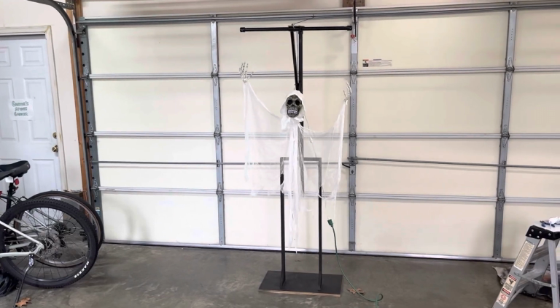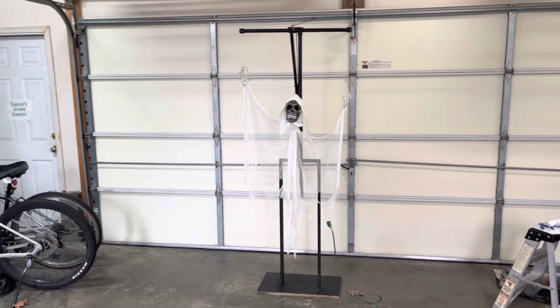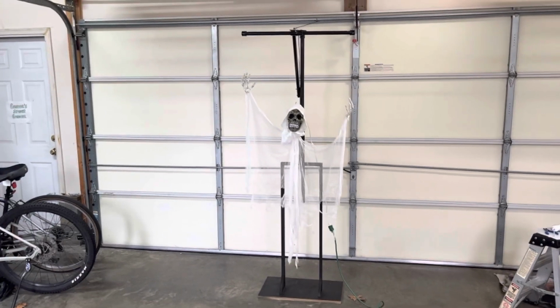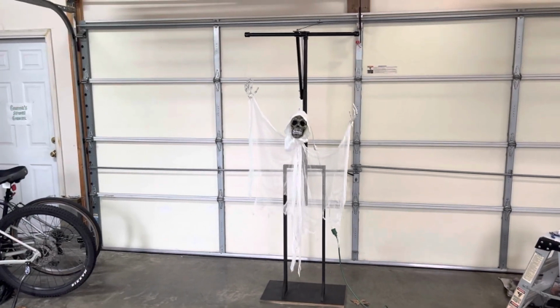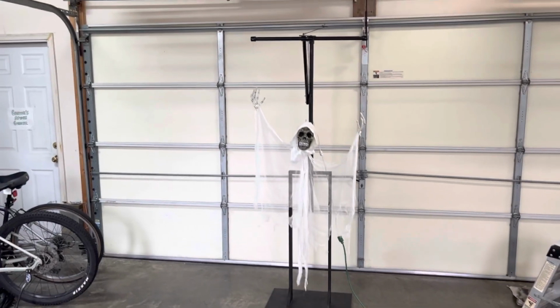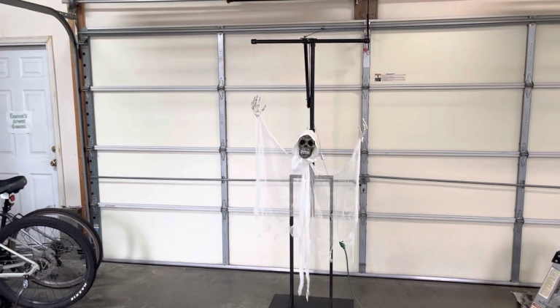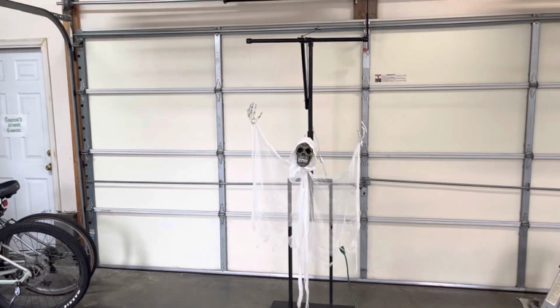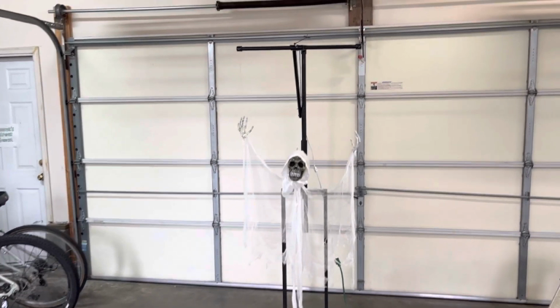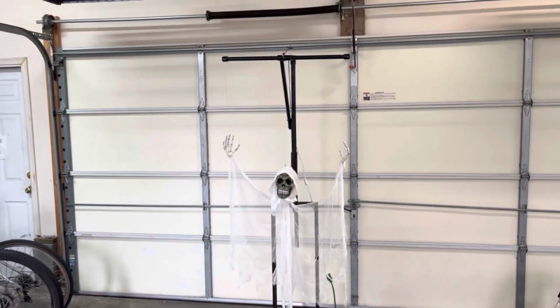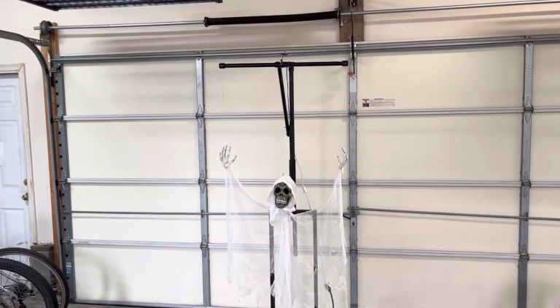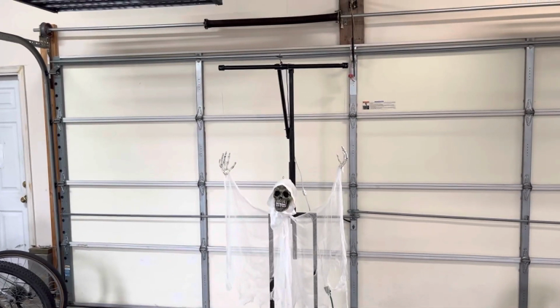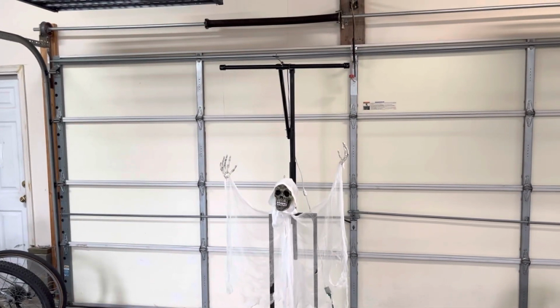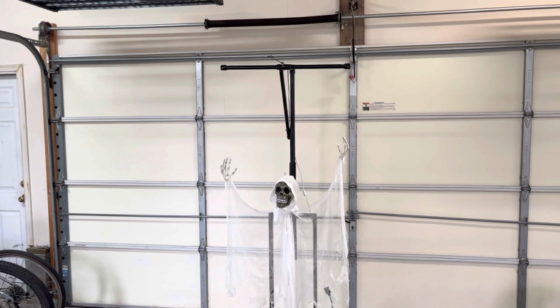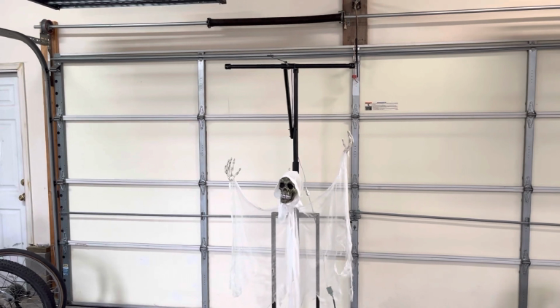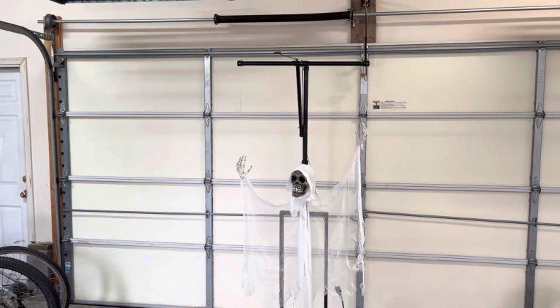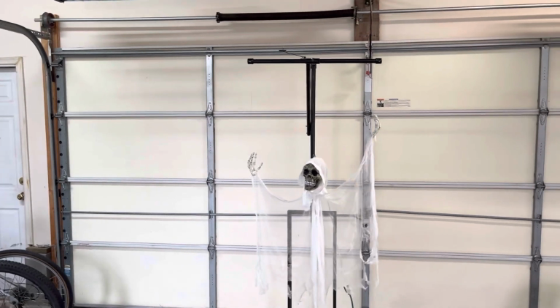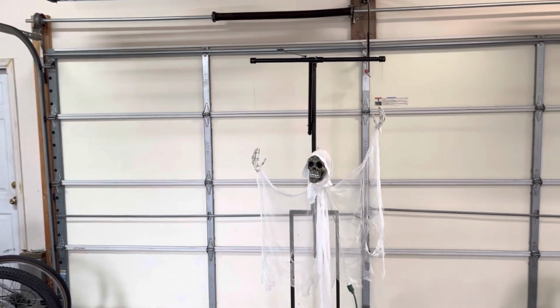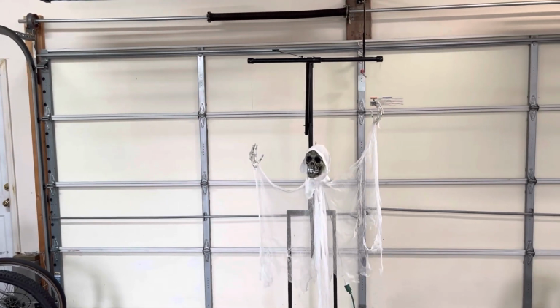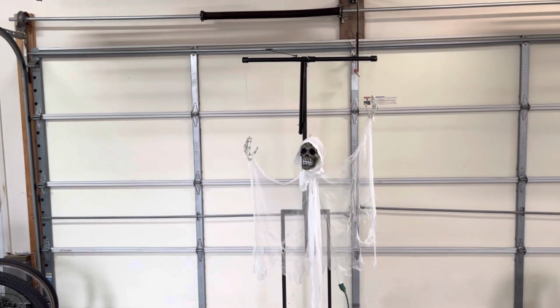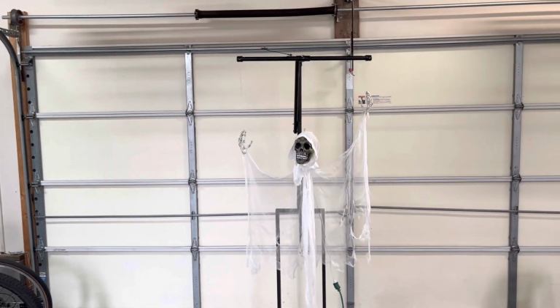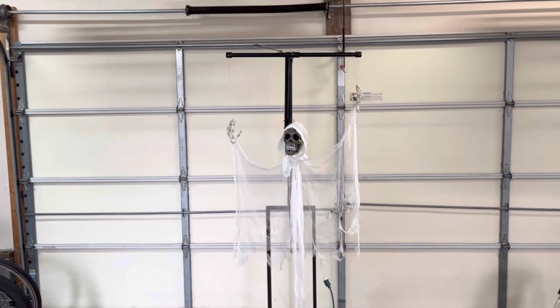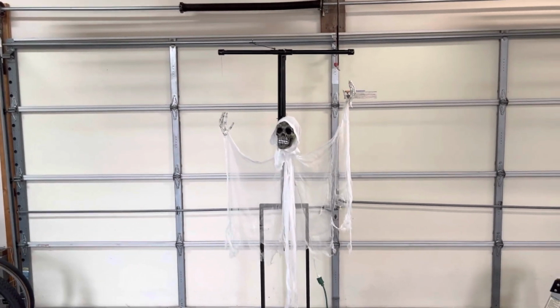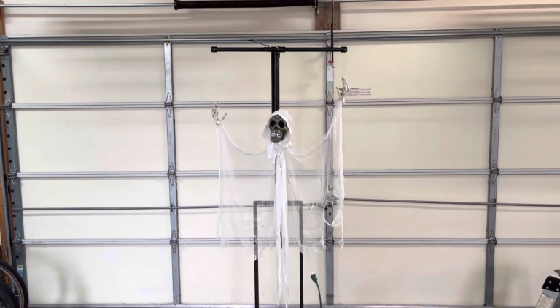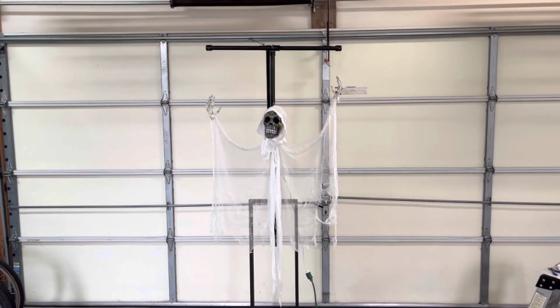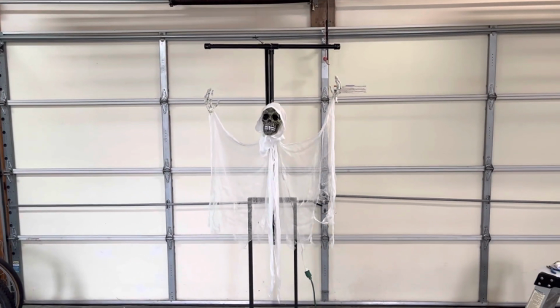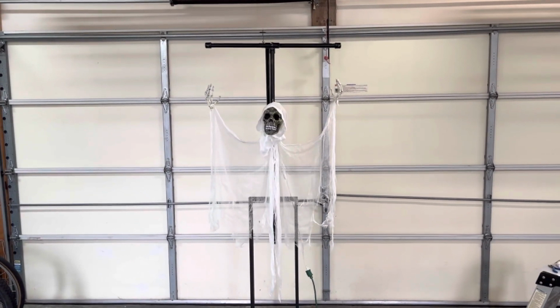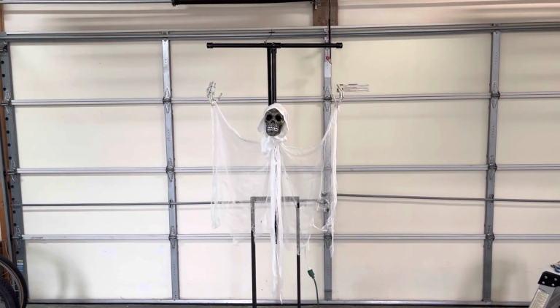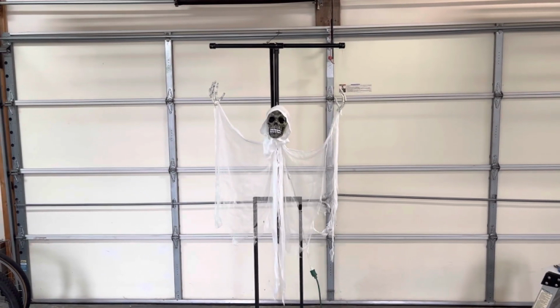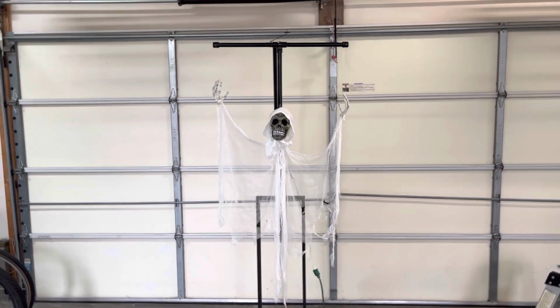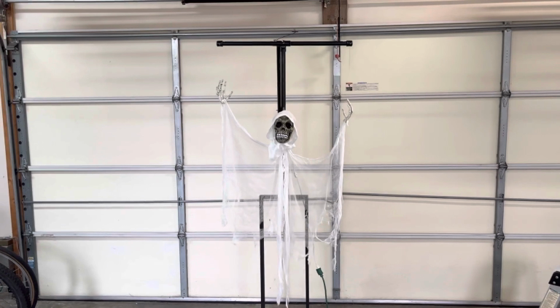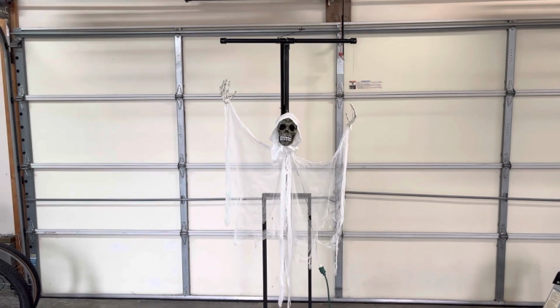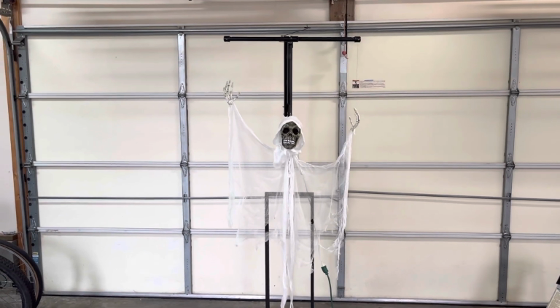Hello everyone, this is Trilliotto5 here. Today is February 22nd and I just finished this floating crank ghost project that I've been working on for a couple weeks now.